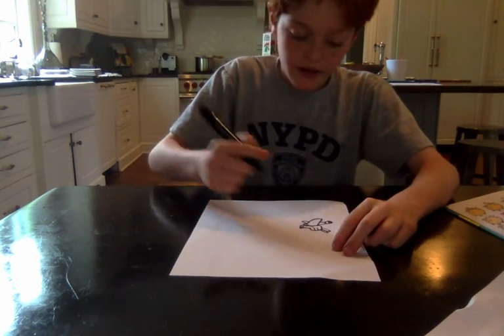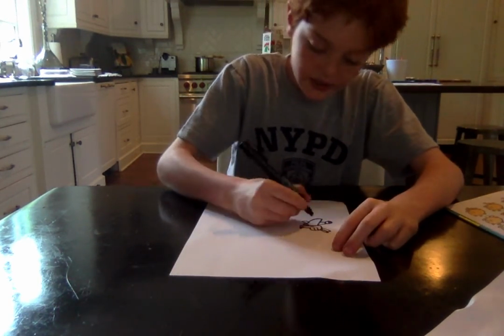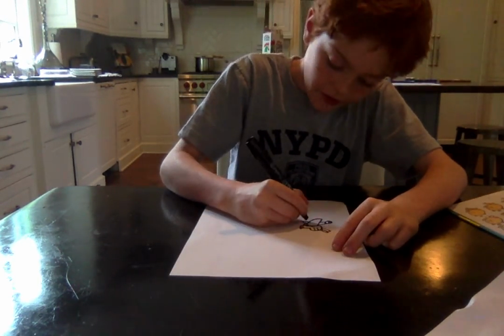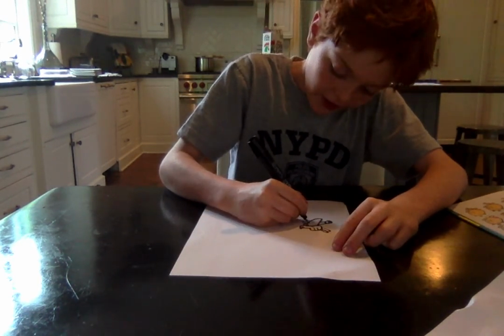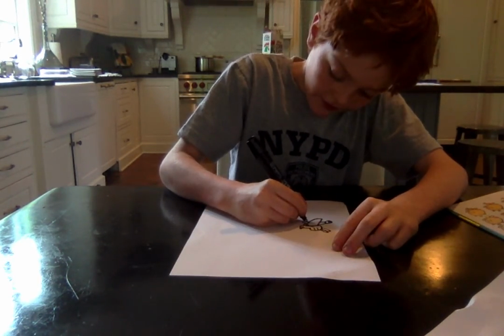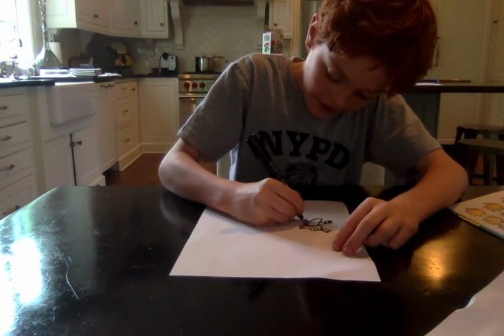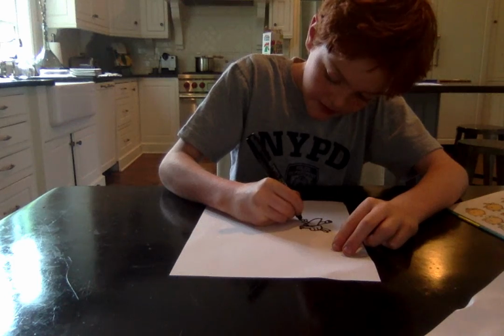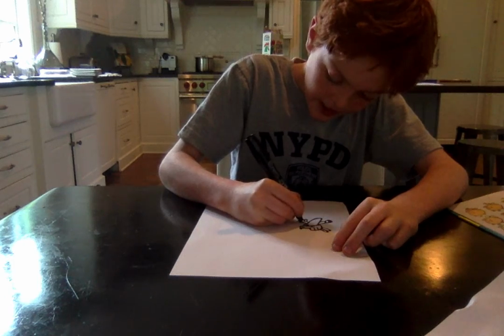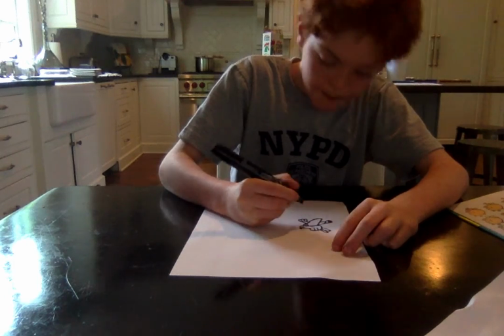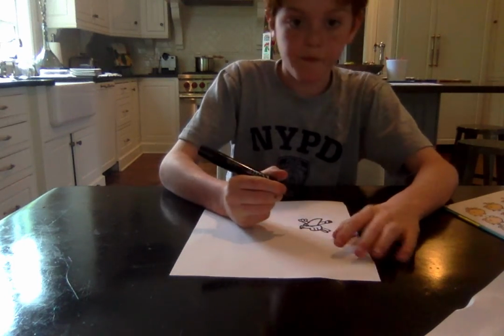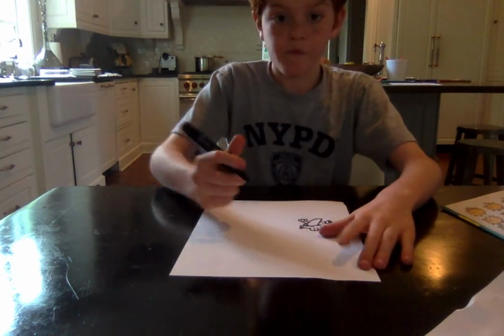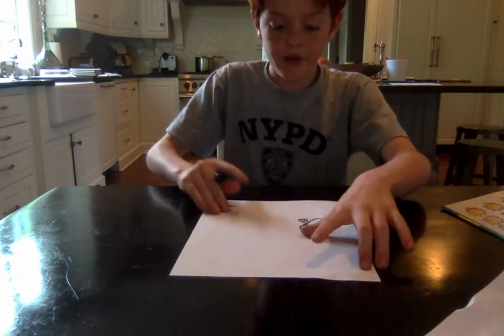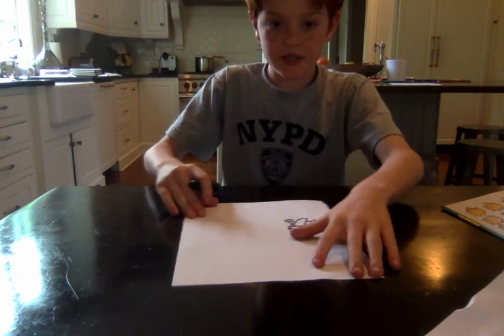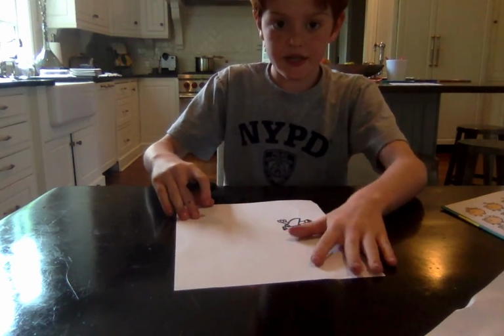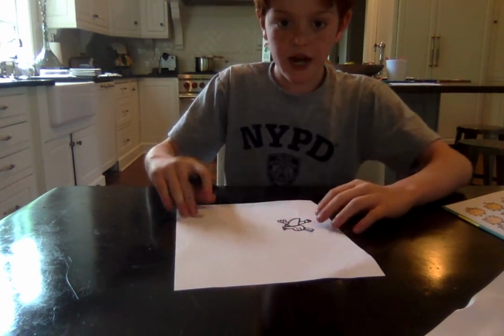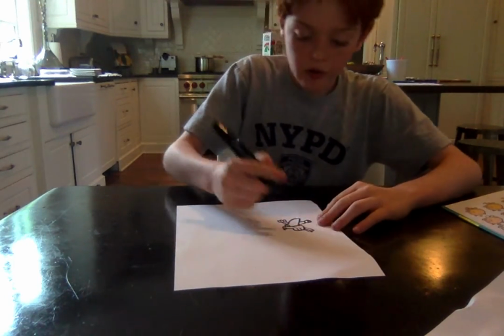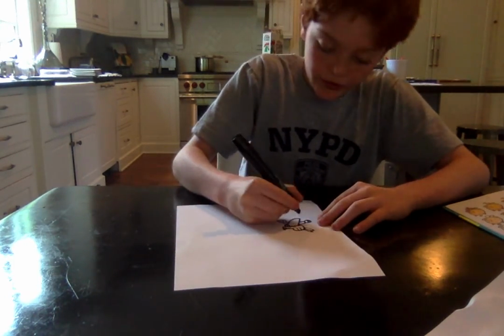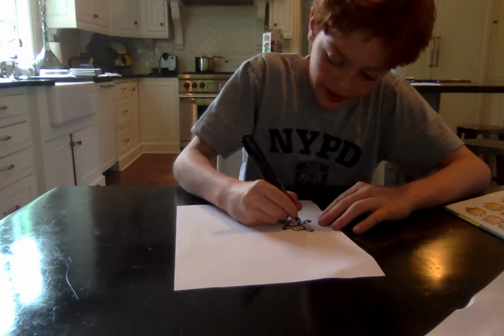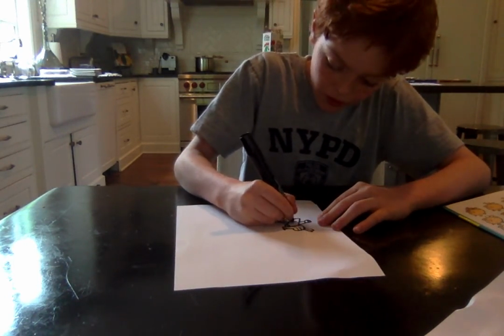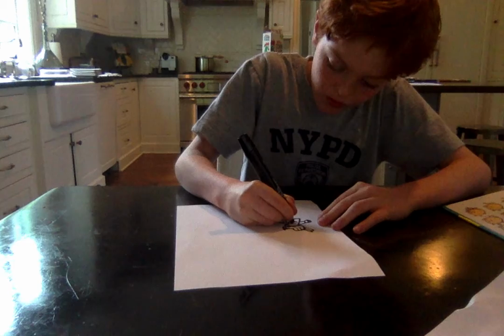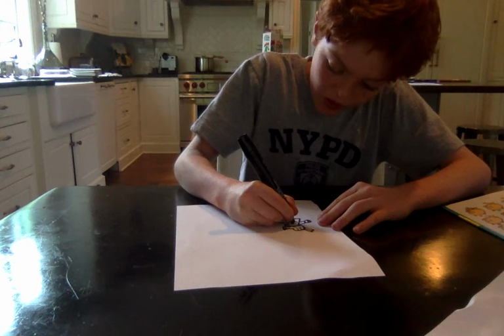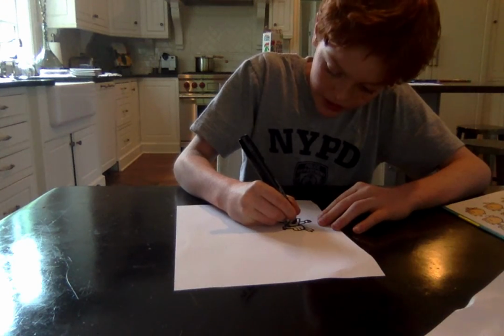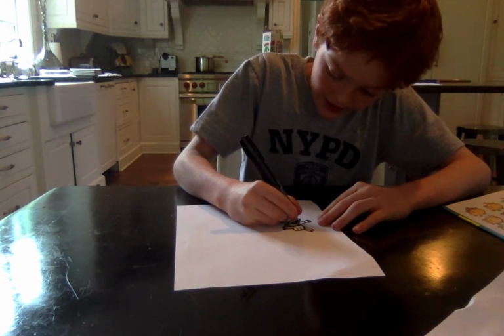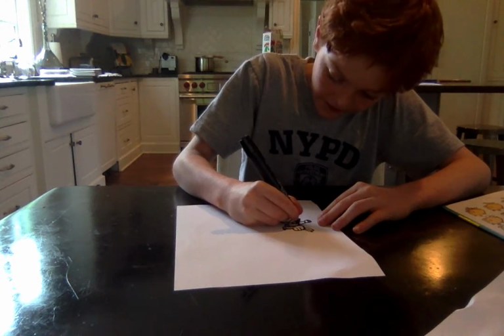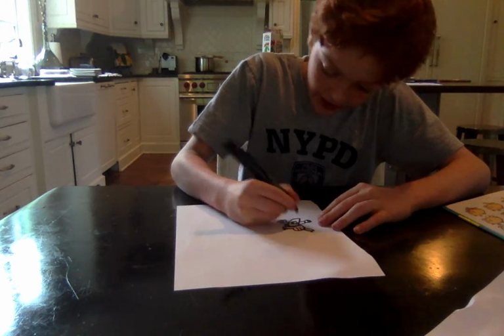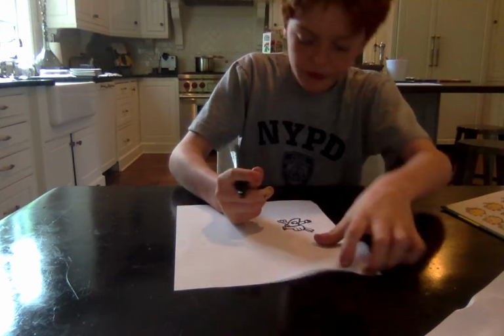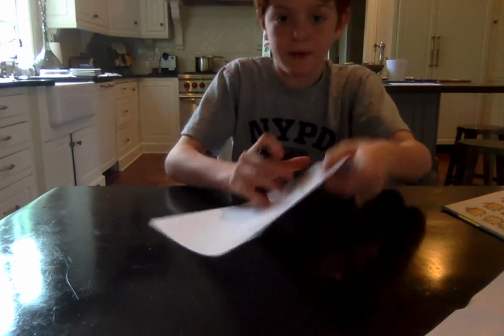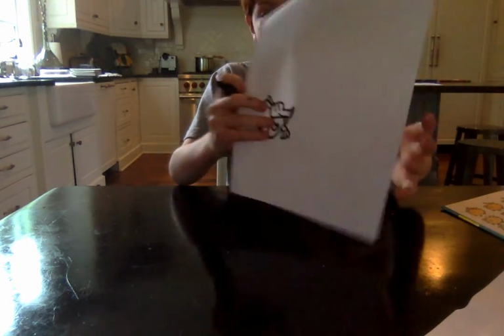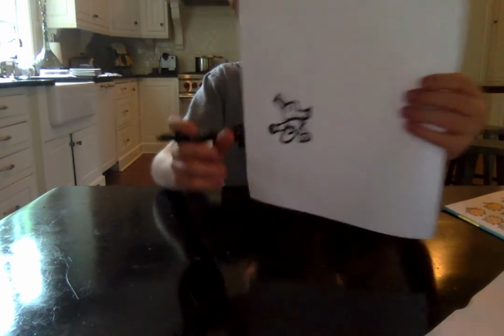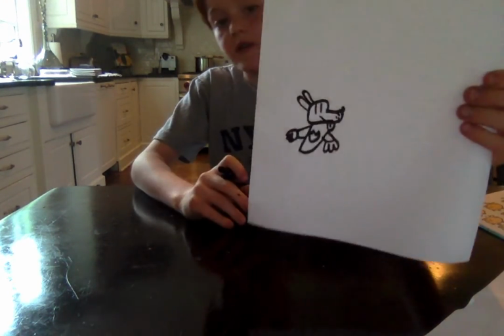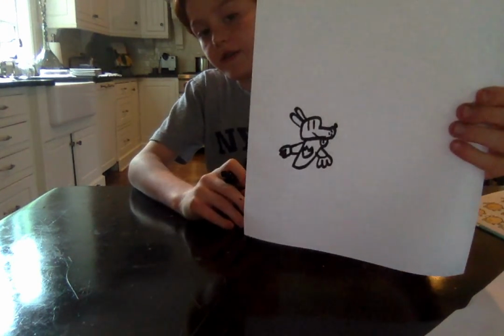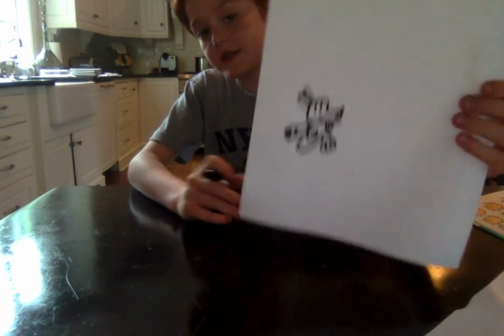Next, we will do that on the same side. Then inside, we will do a U with spikes on the top — we will draw three spikes like this.